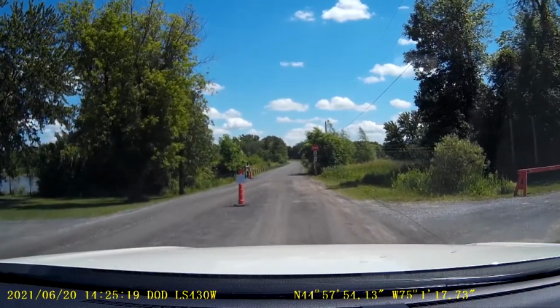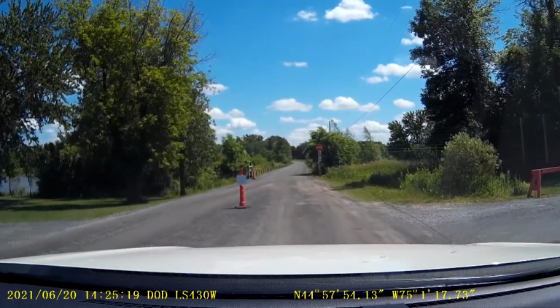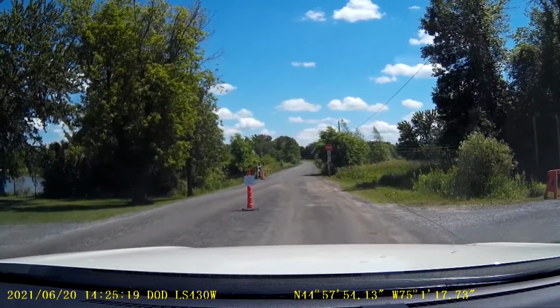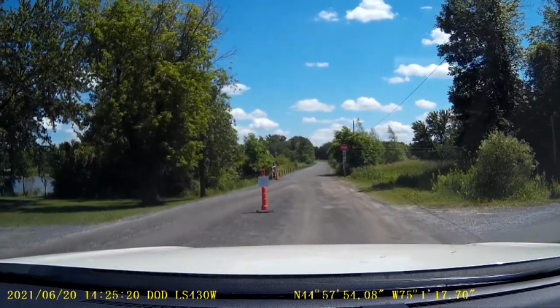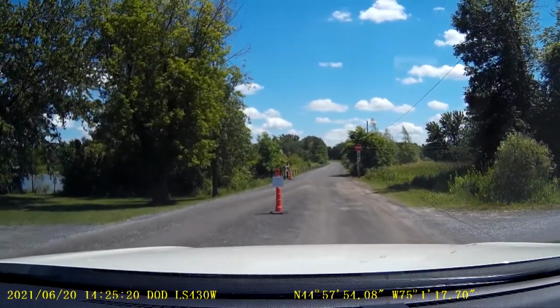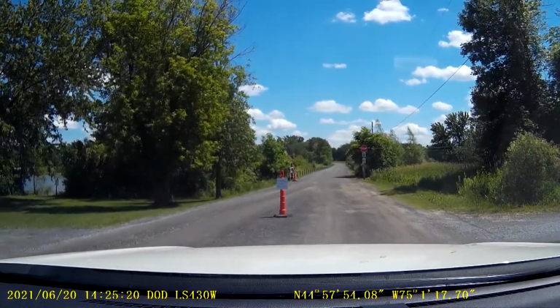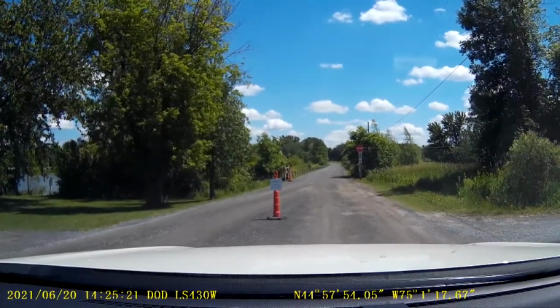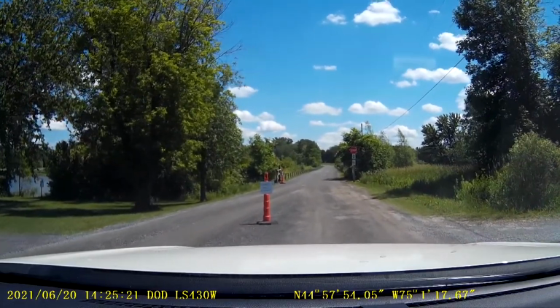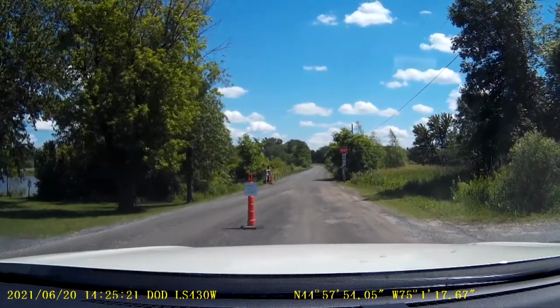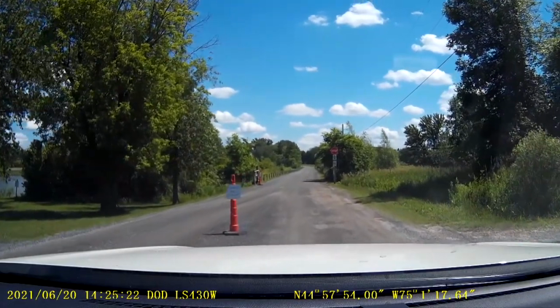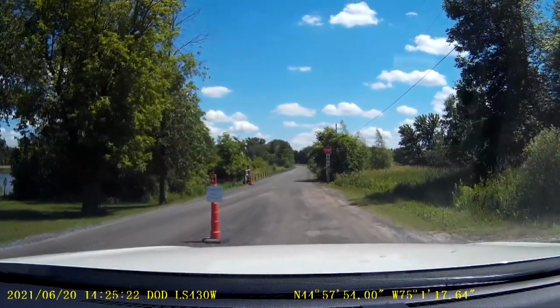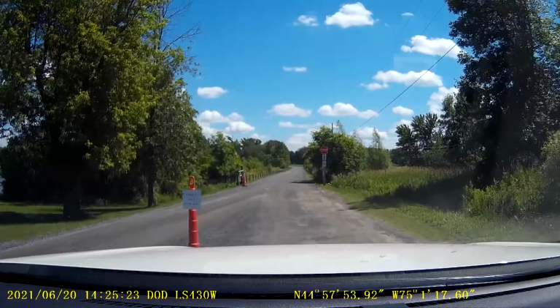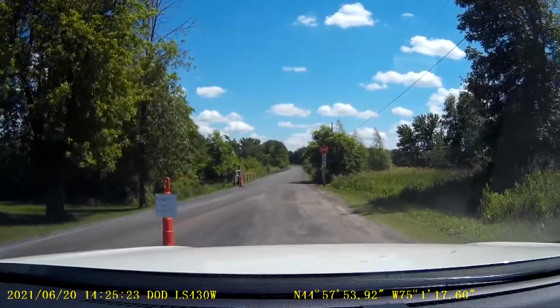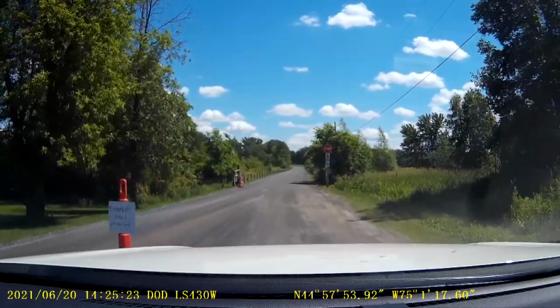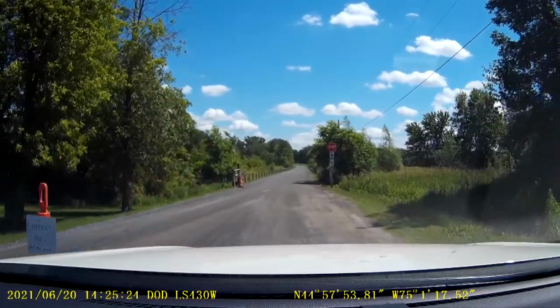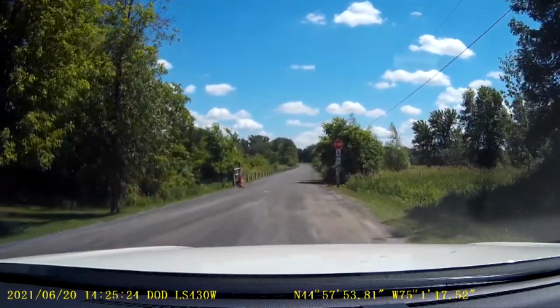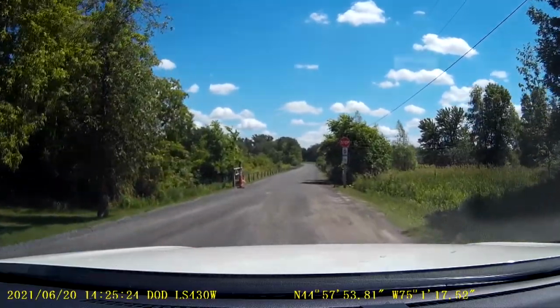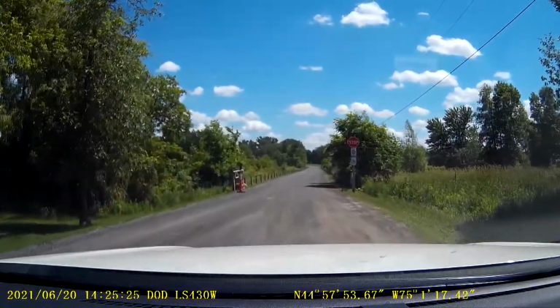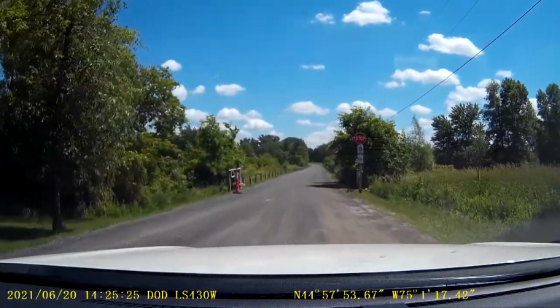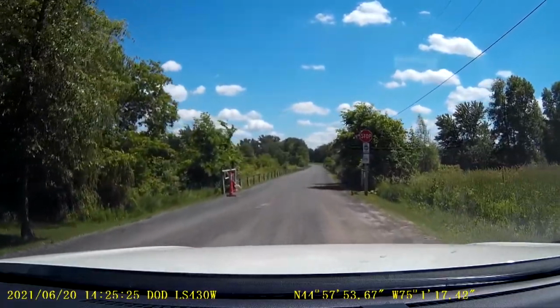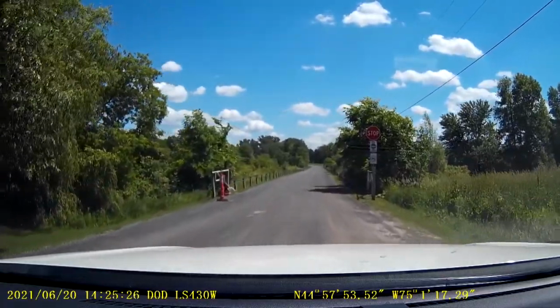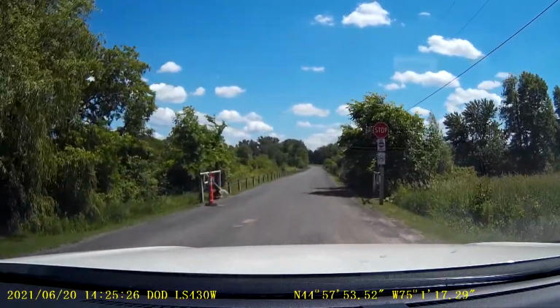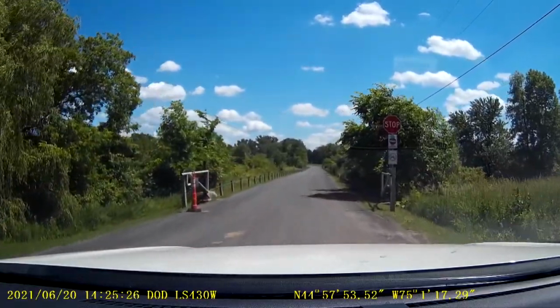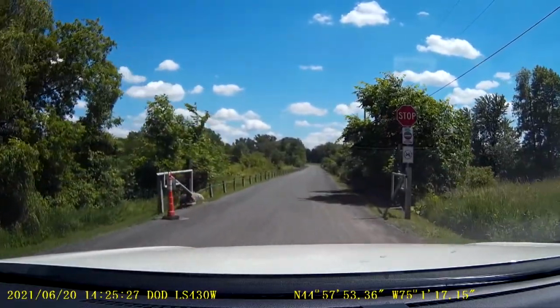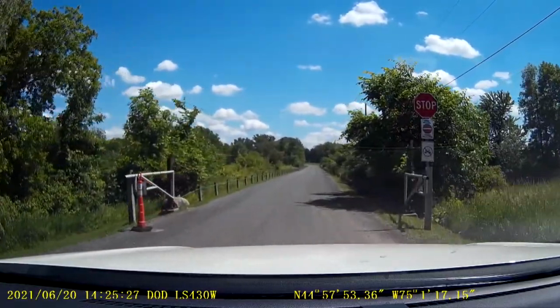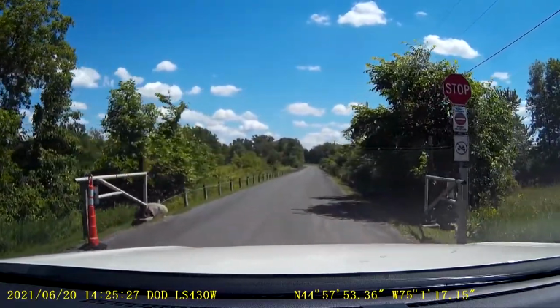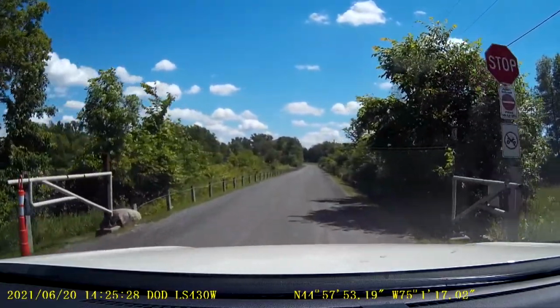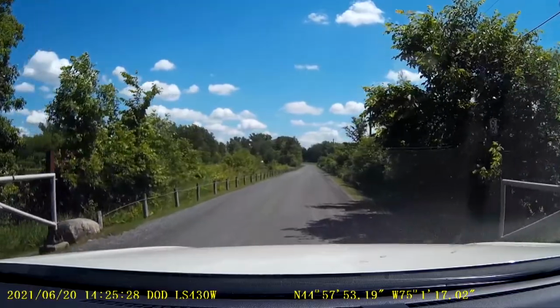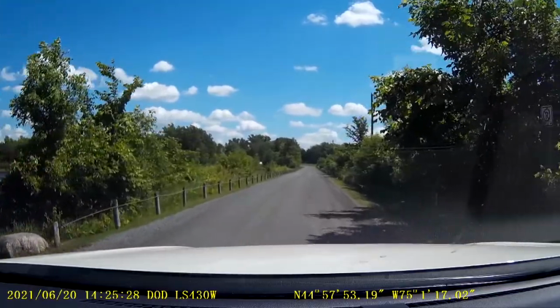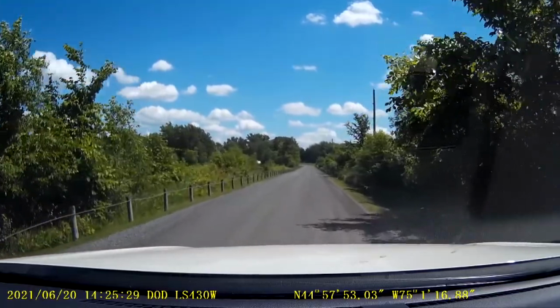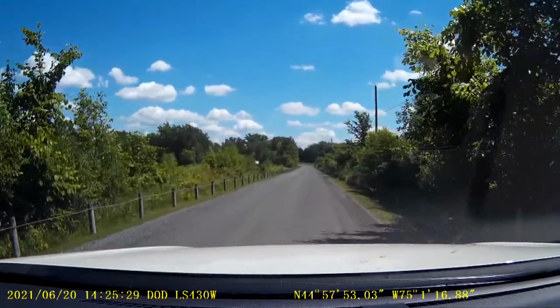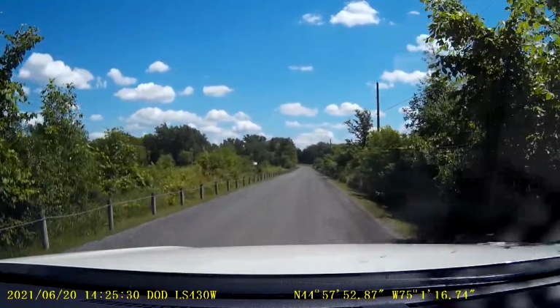We want to have a look at the campground, I want to go. Permit required. Yes, well we have a permit here.